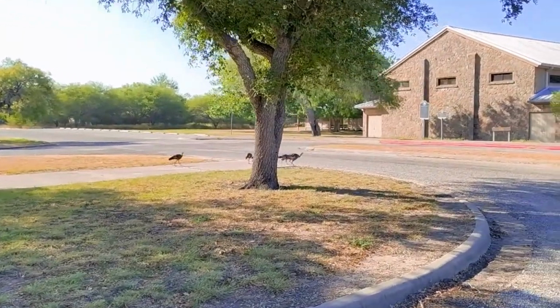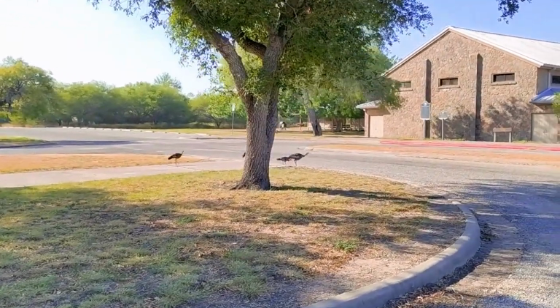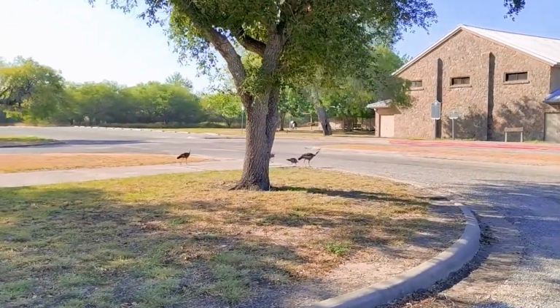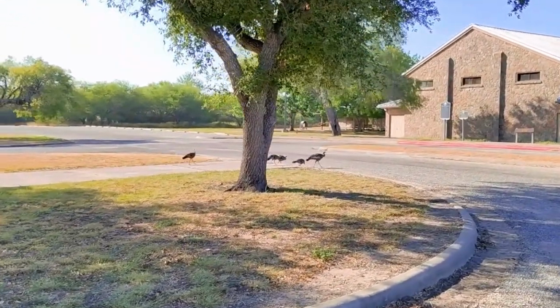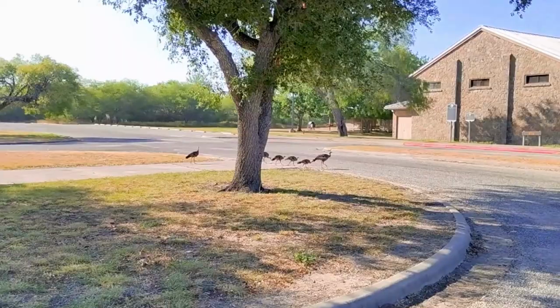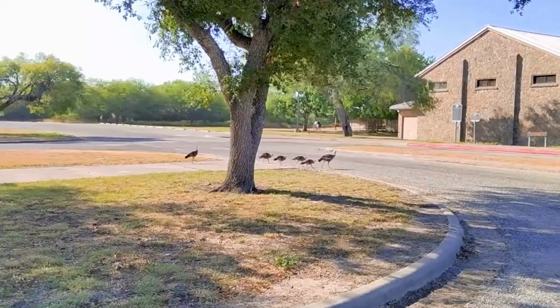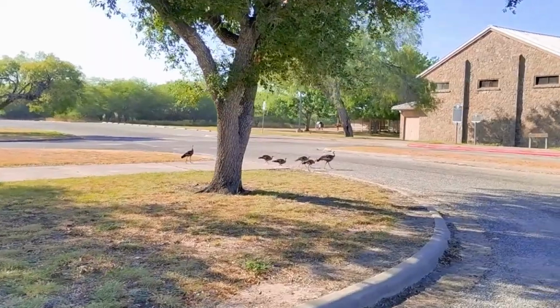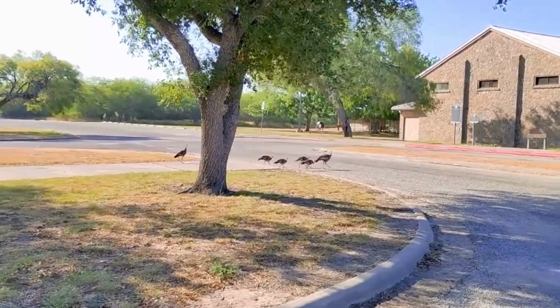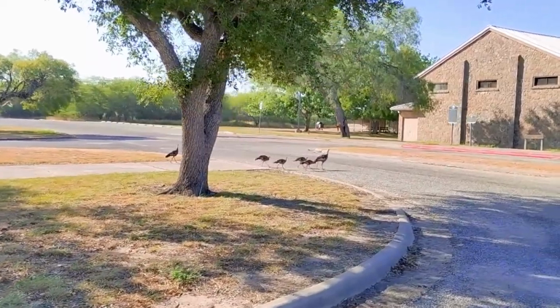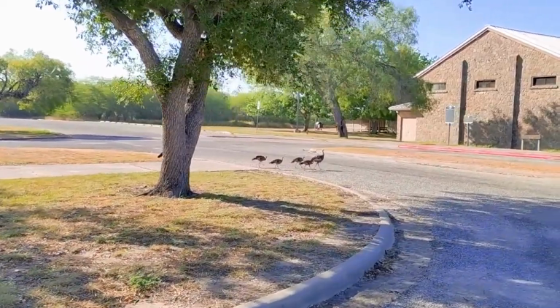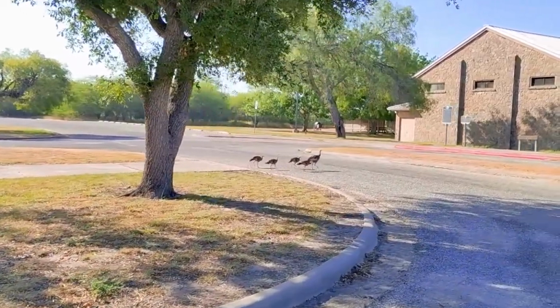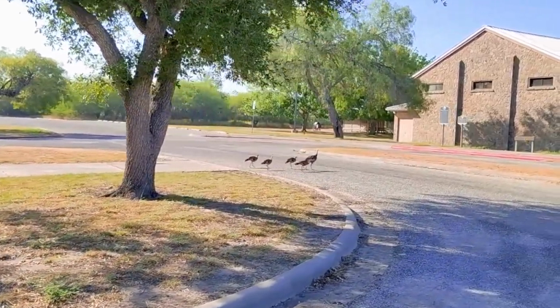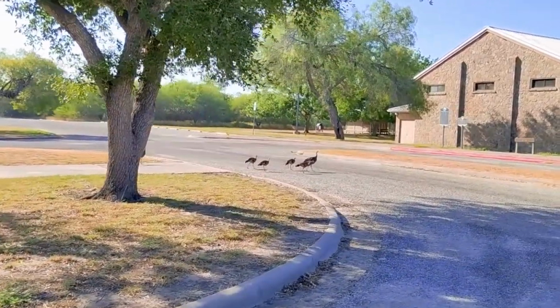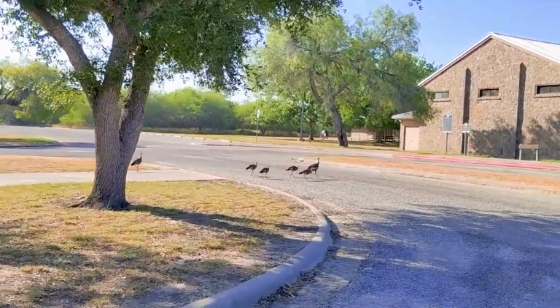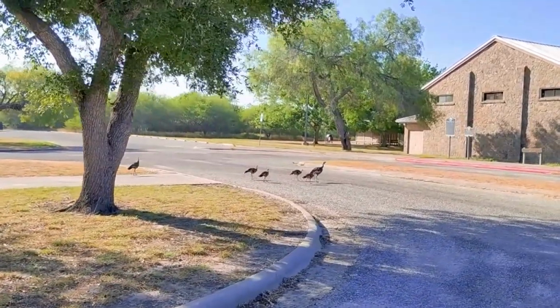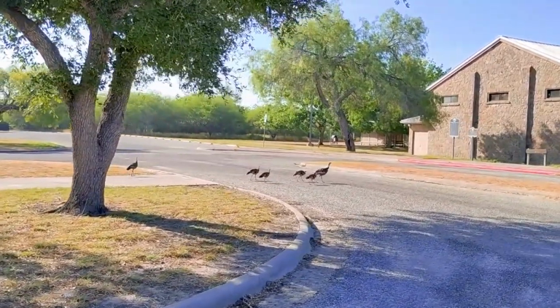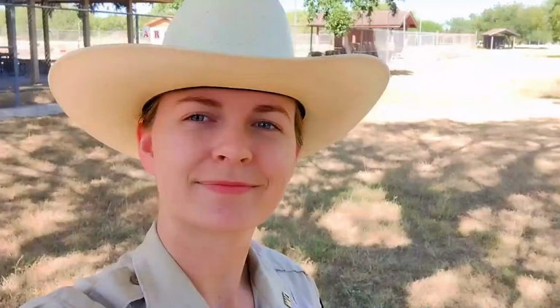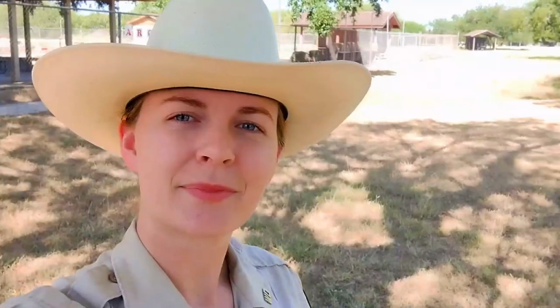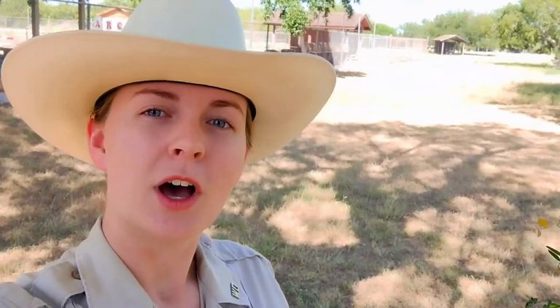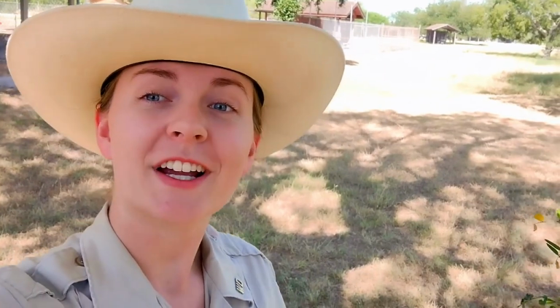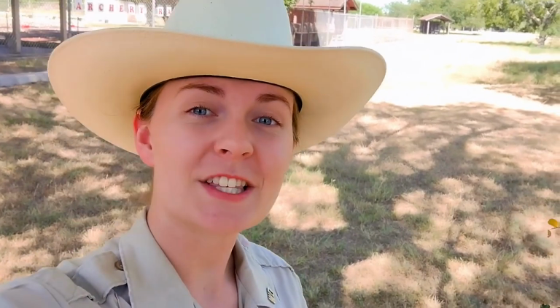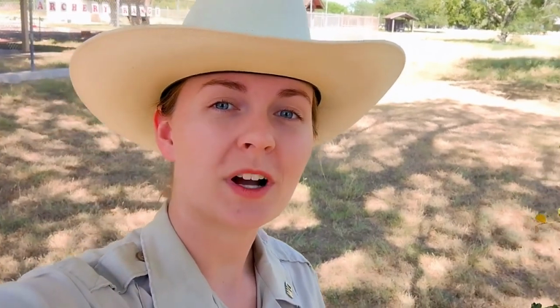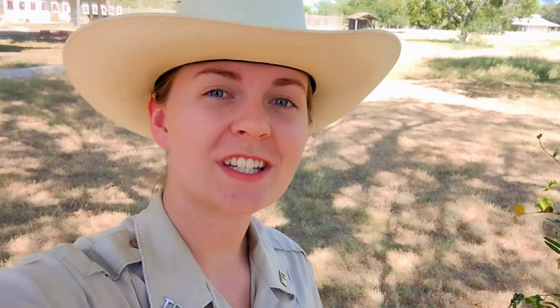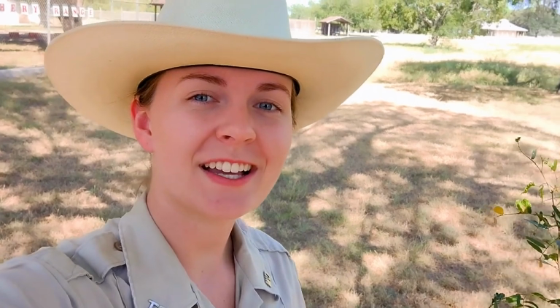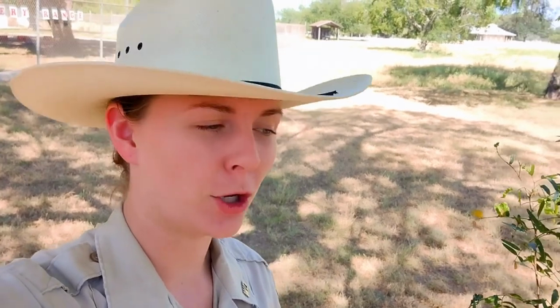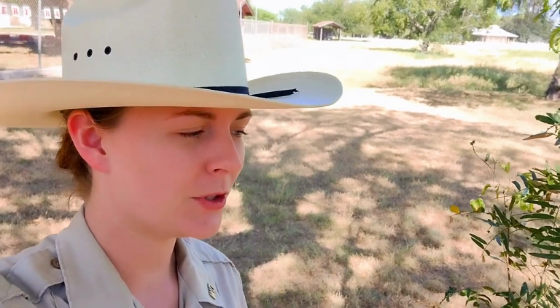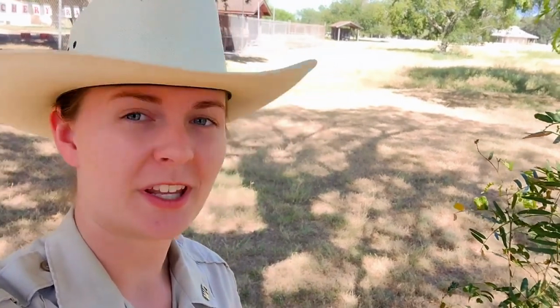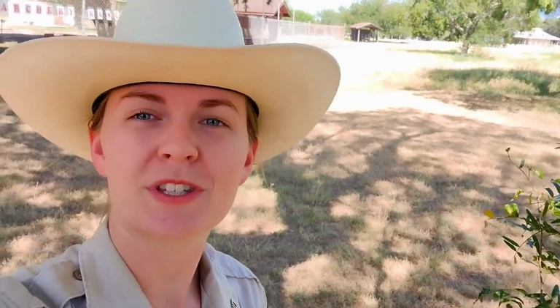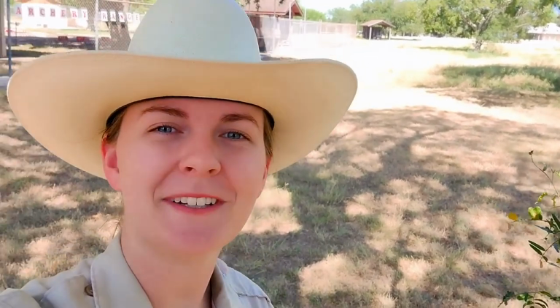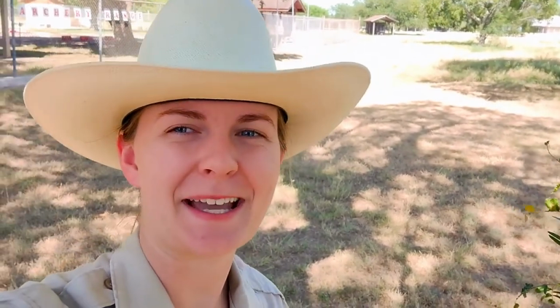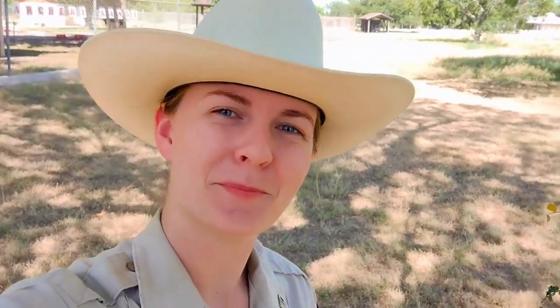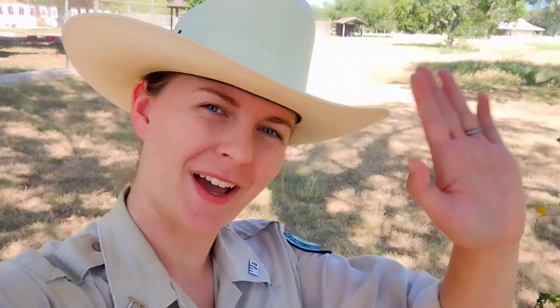Baby turkey! Alright, thanks for watching guys. I hope you enjoyed it and we'll see you next time. Bye!